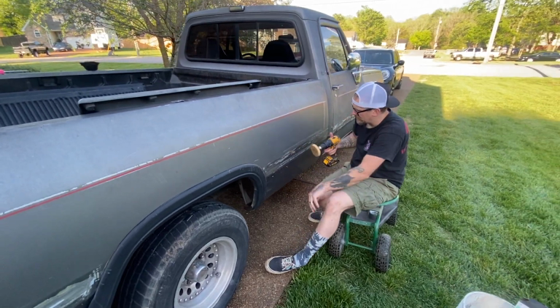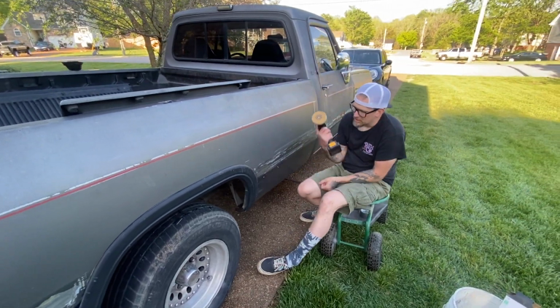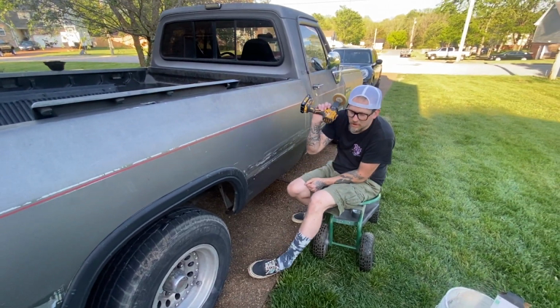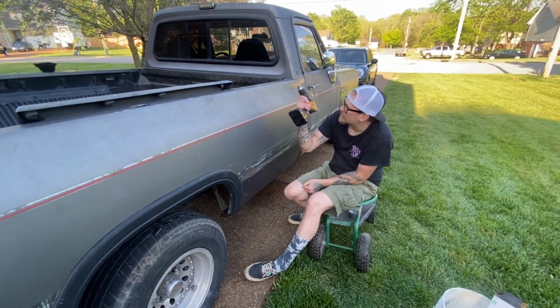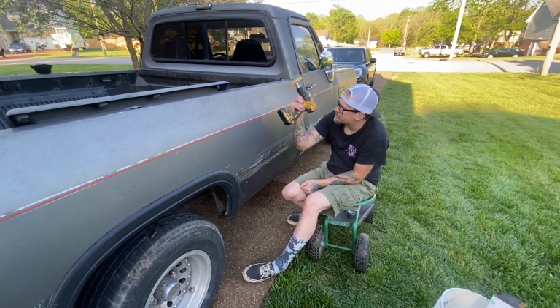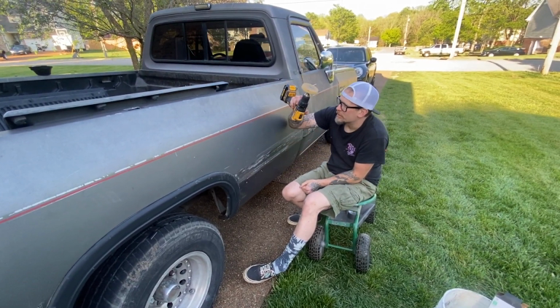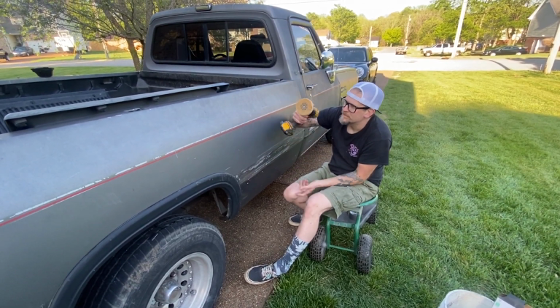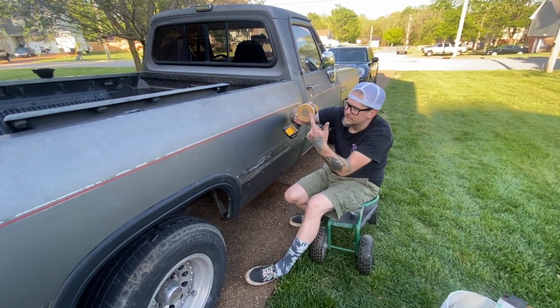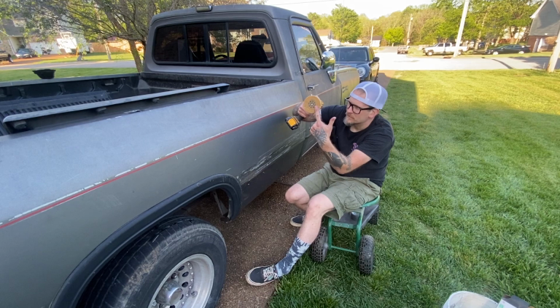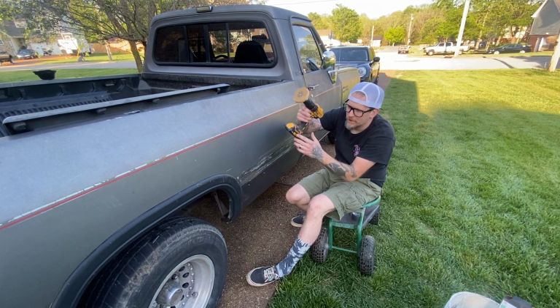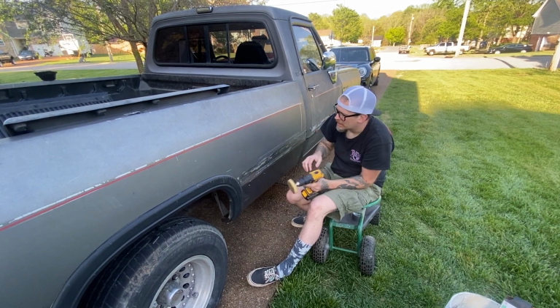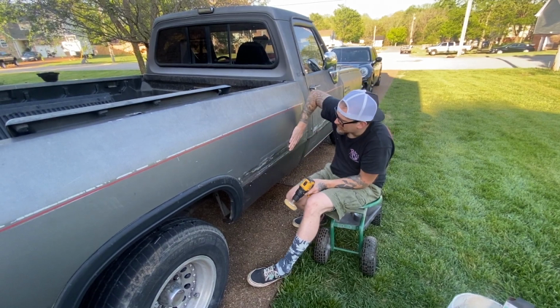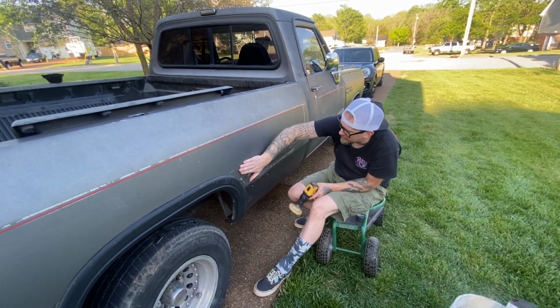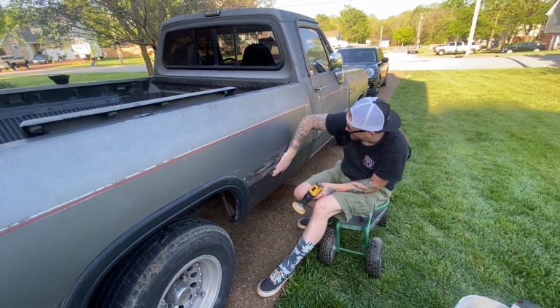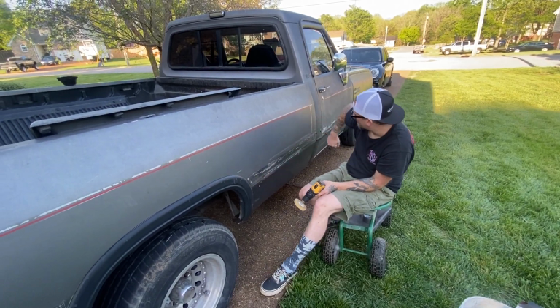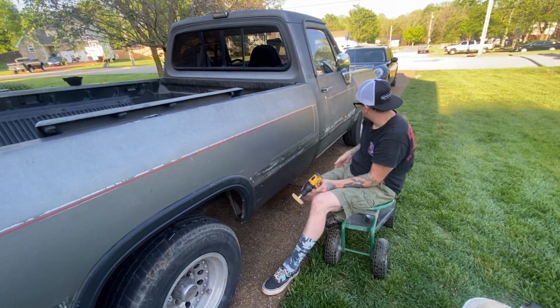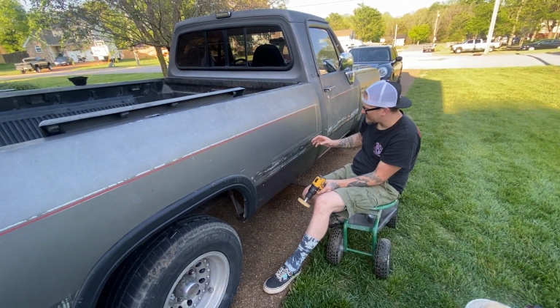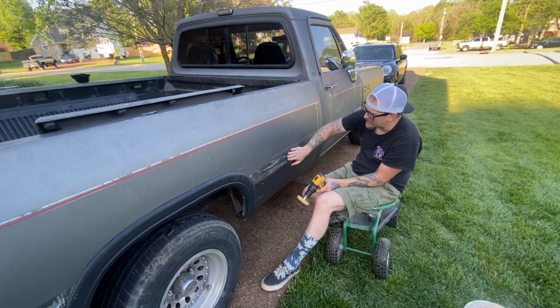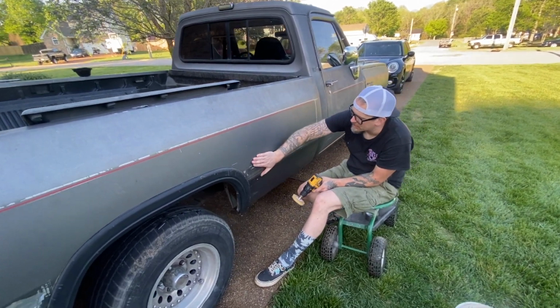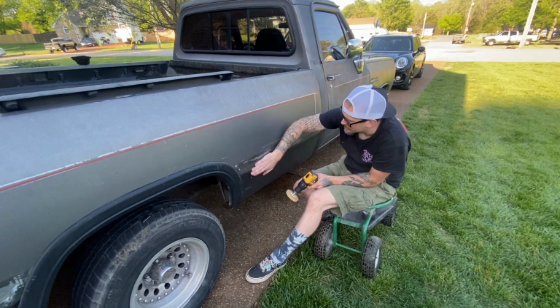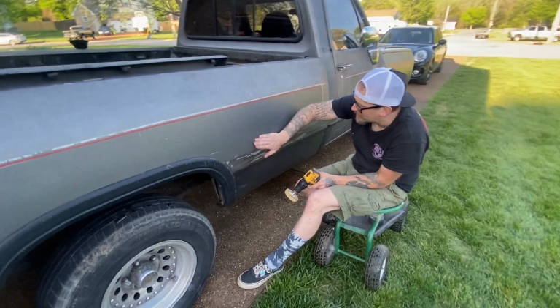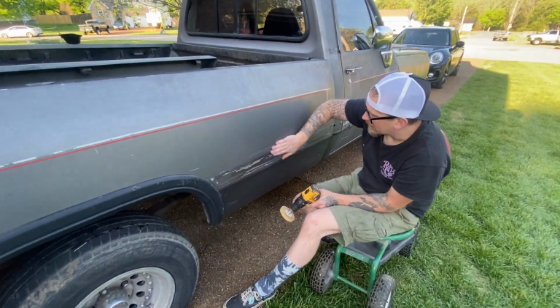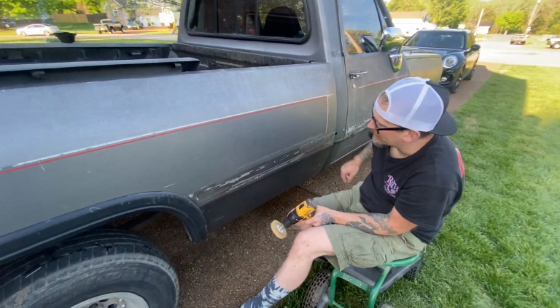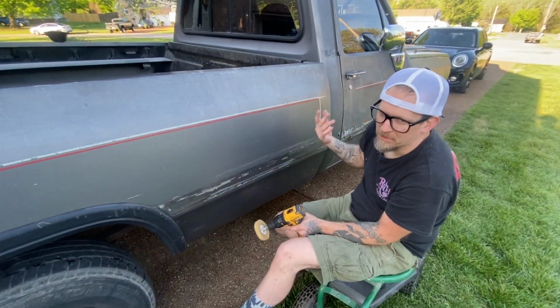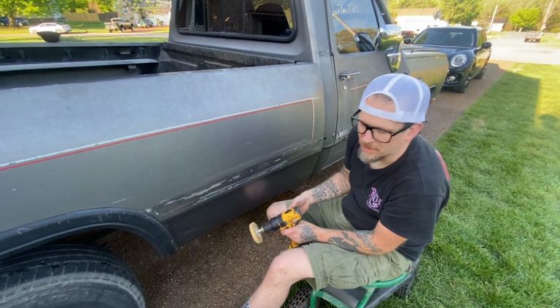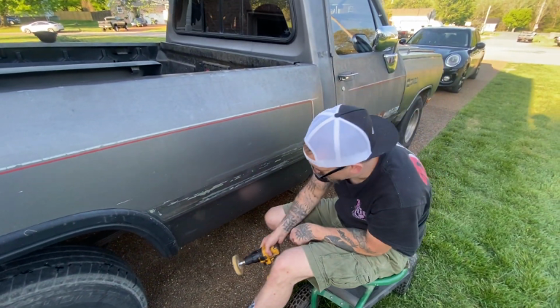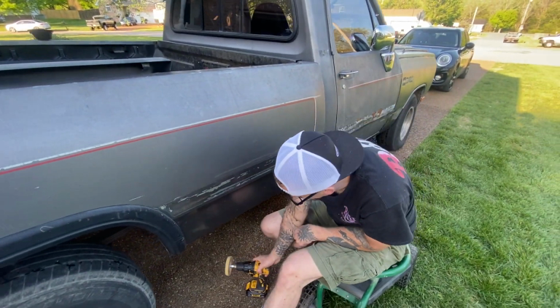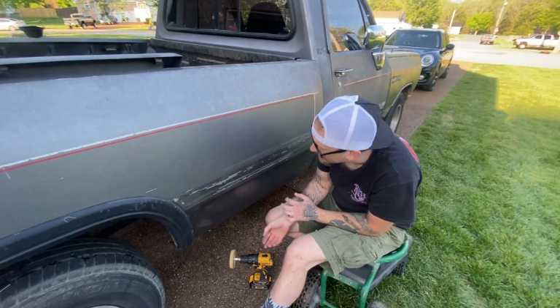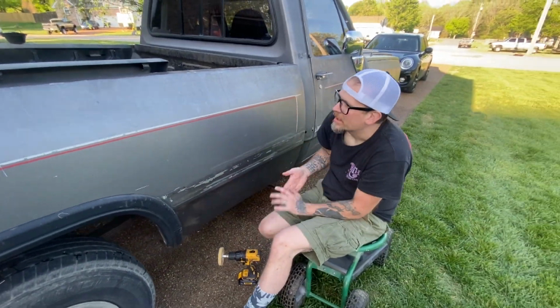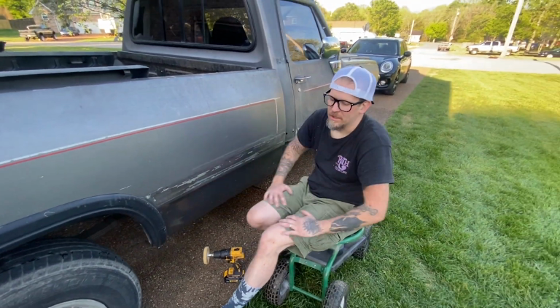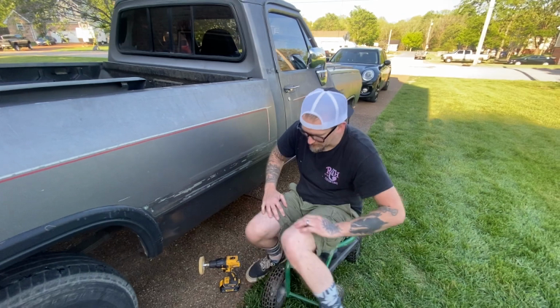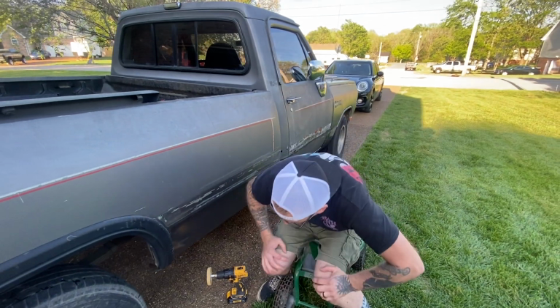So this is a drill rubber wheel — we're taking off the rubber stripping on this thing, but obviously the paint is coming with it as well. We're gonna paint this truck anyway.